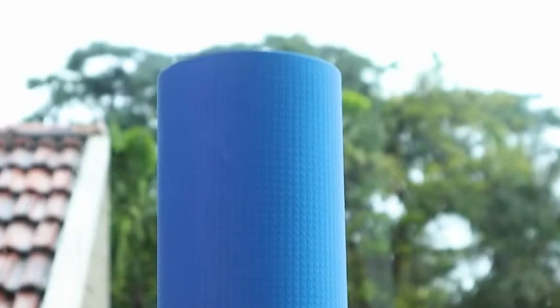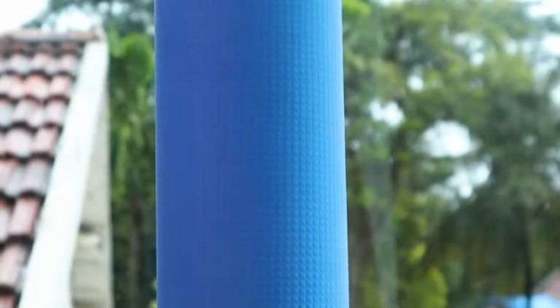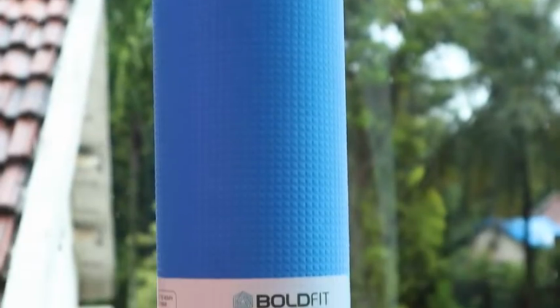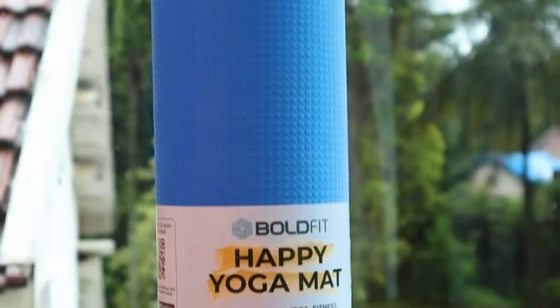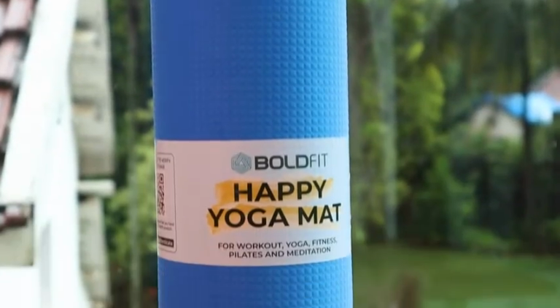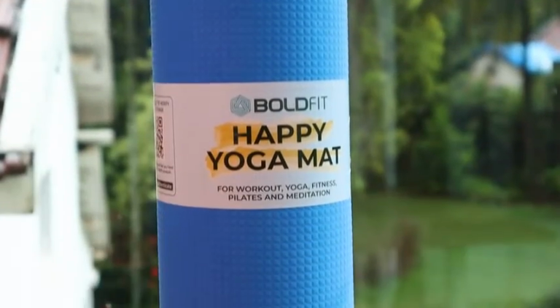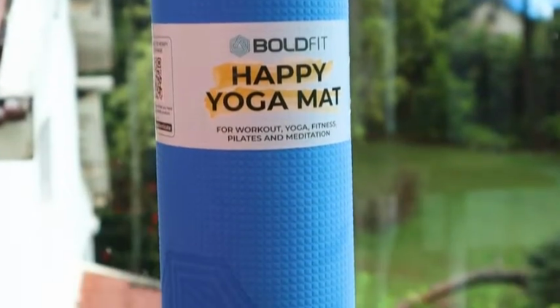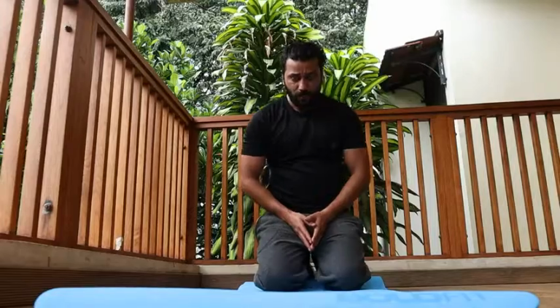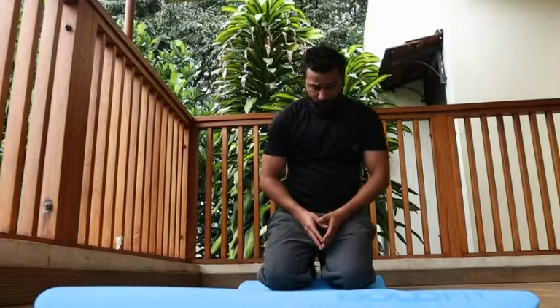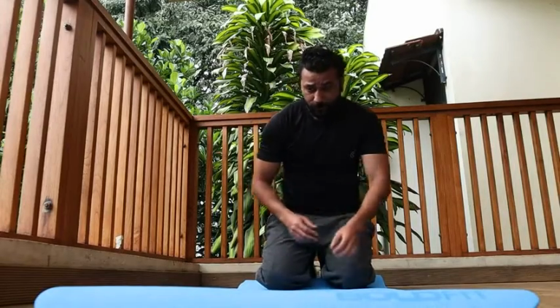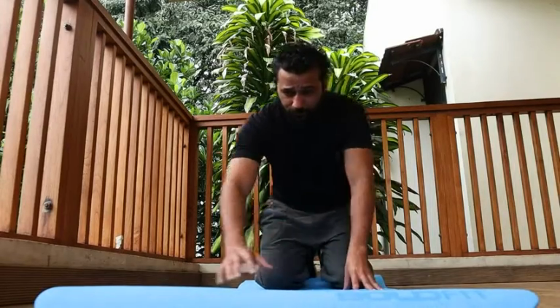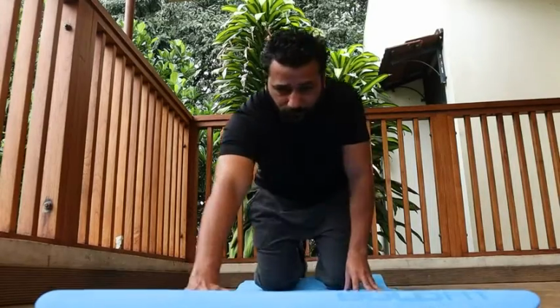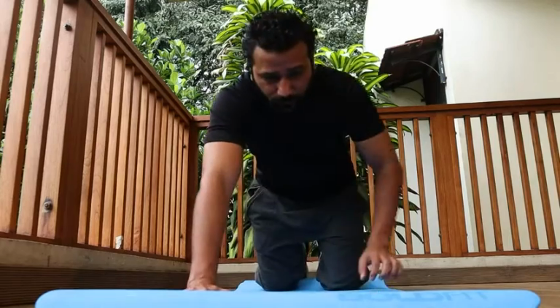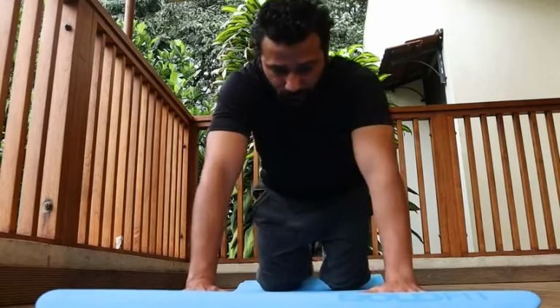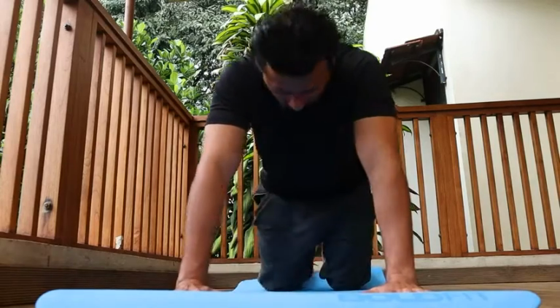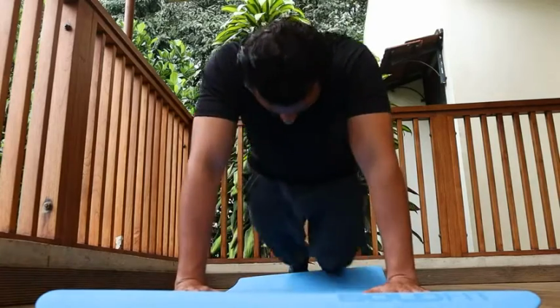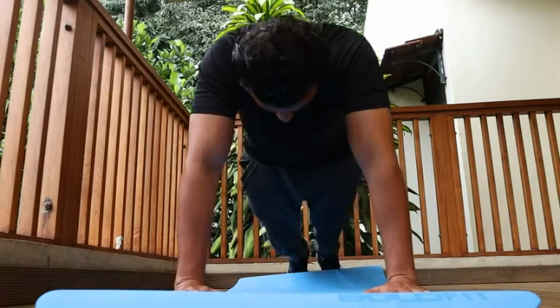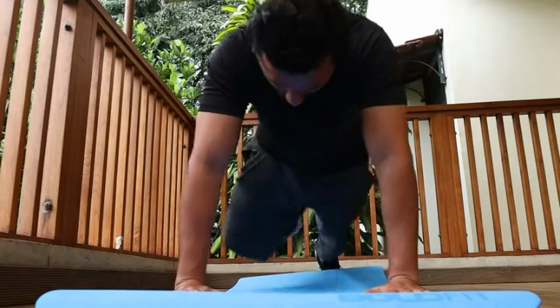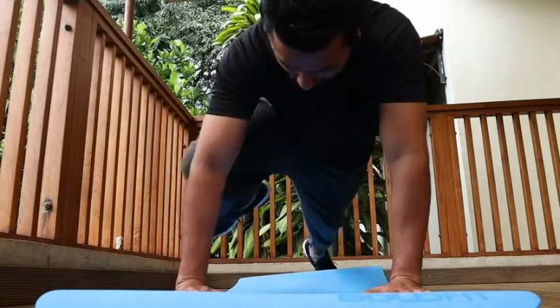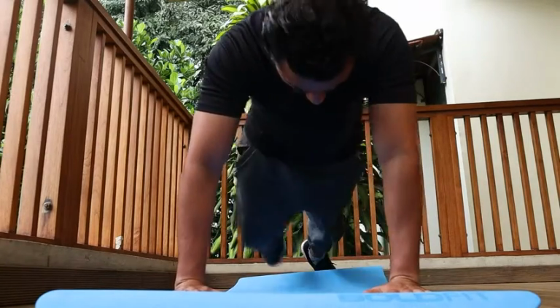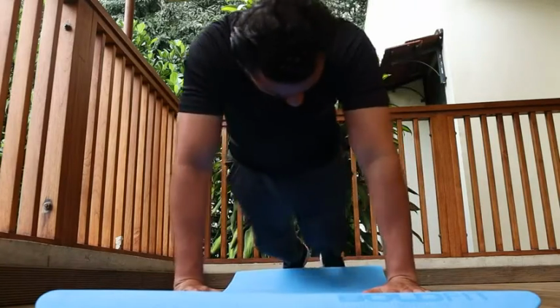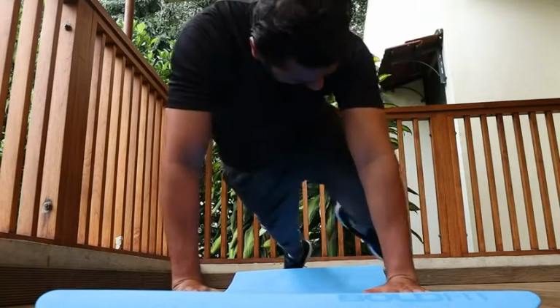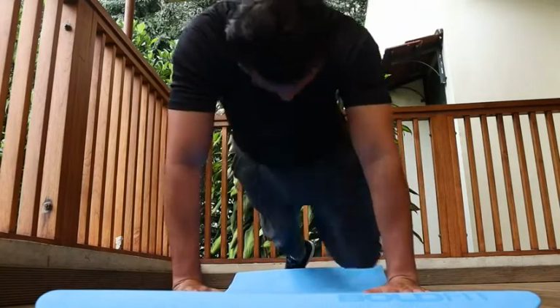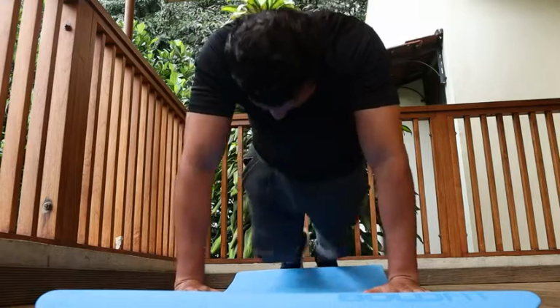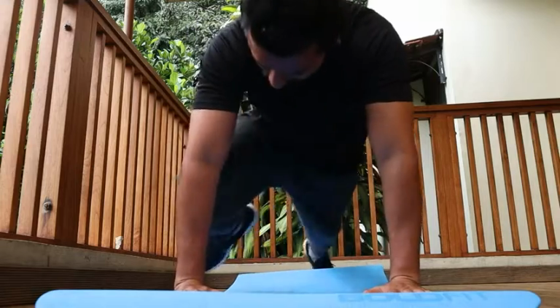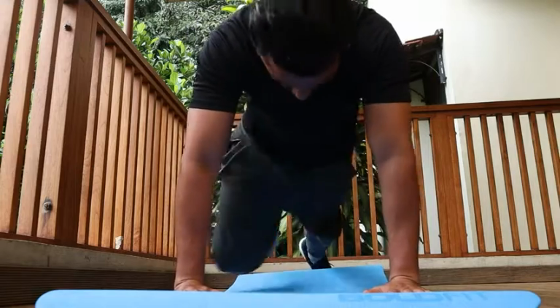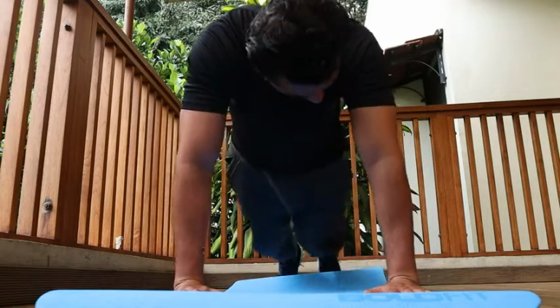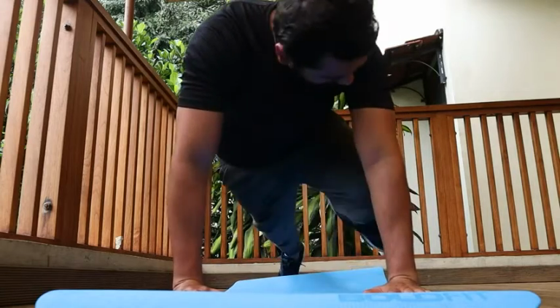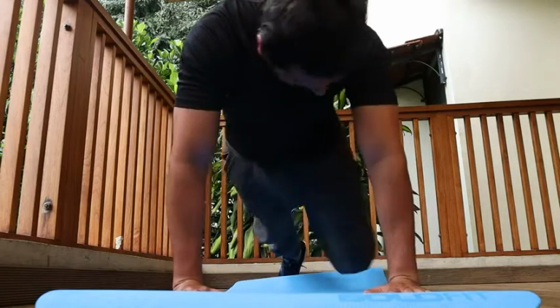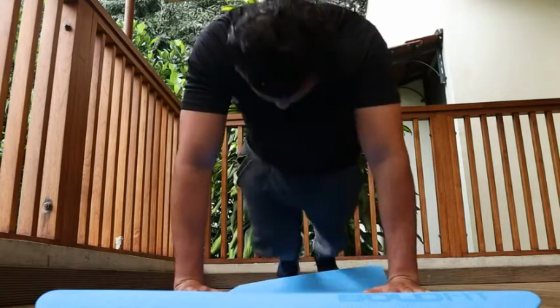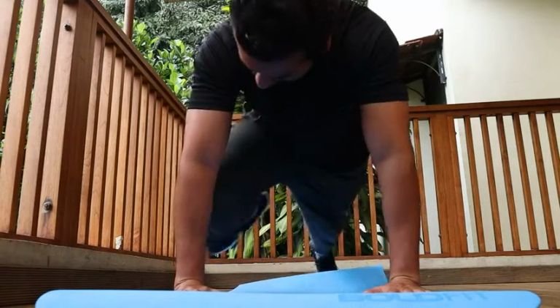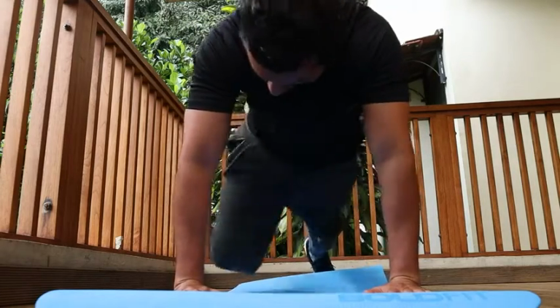The first exercise is aptly called the mountain climbers. For this, you need to start in a raised push-up position, then bring one leg forward towards your chest and return it back as you pull the other leg forward. Do these quickly for anywhere between 50 and 80 reps.